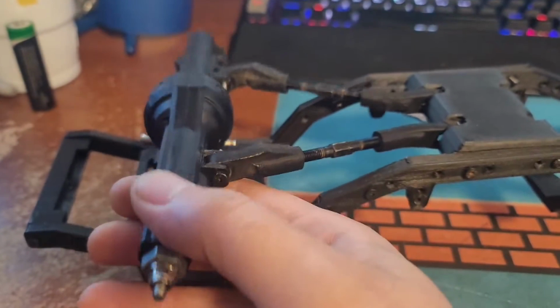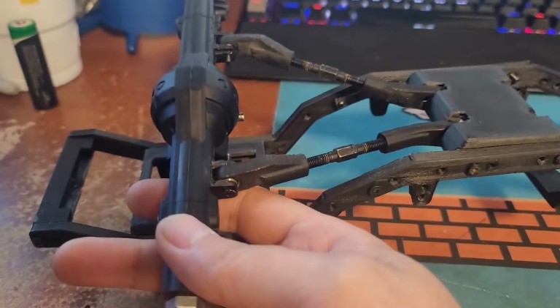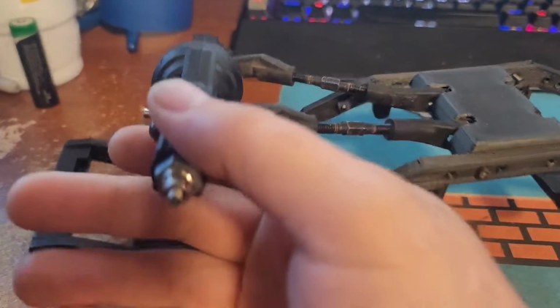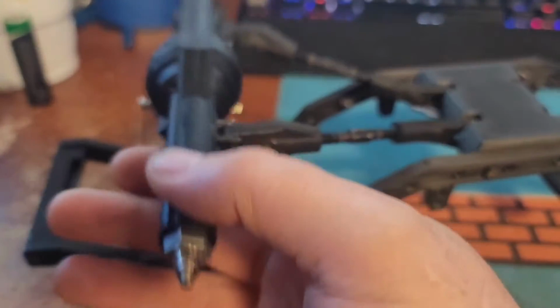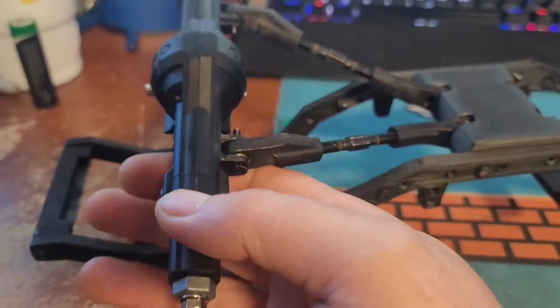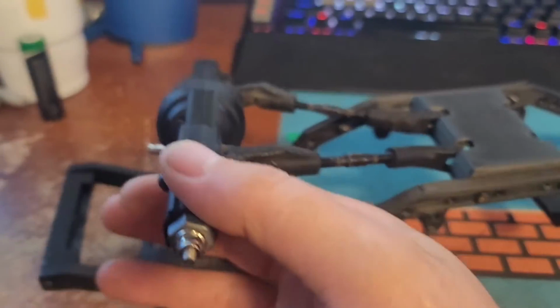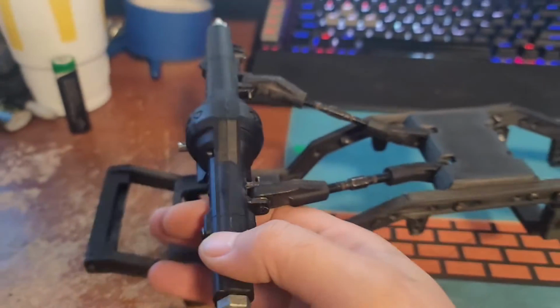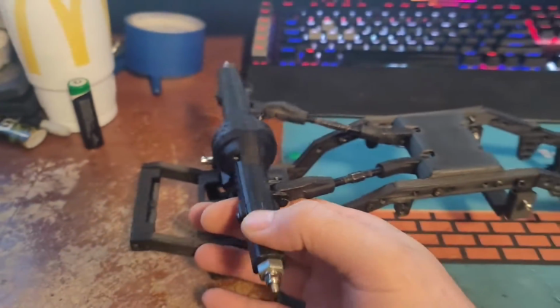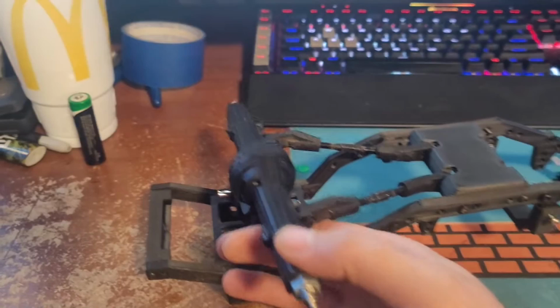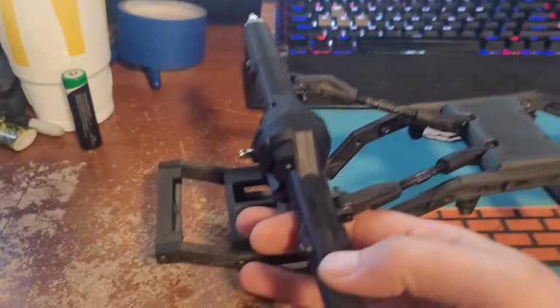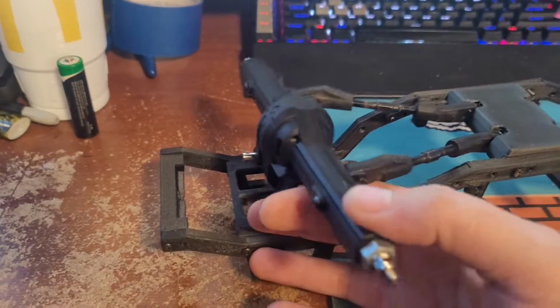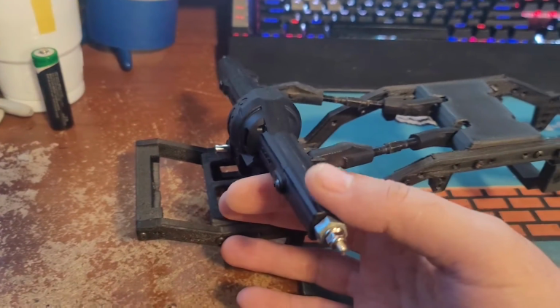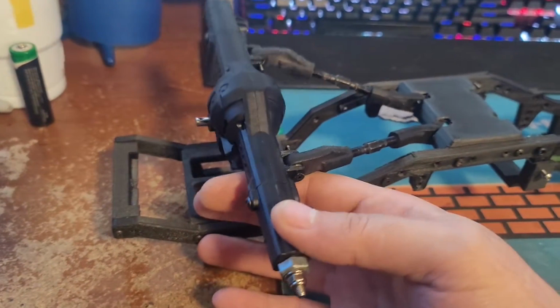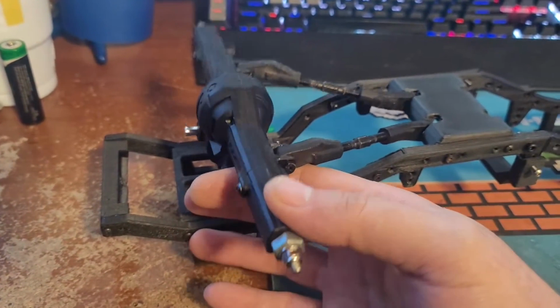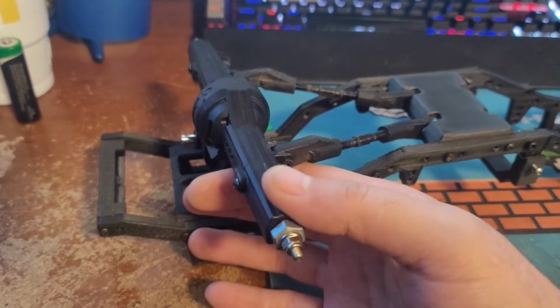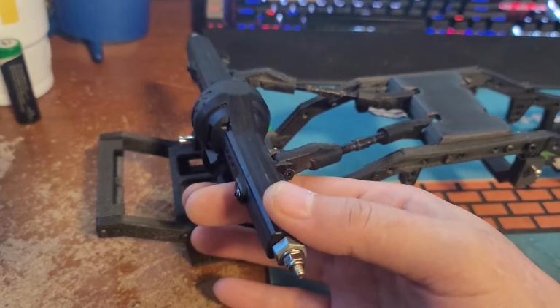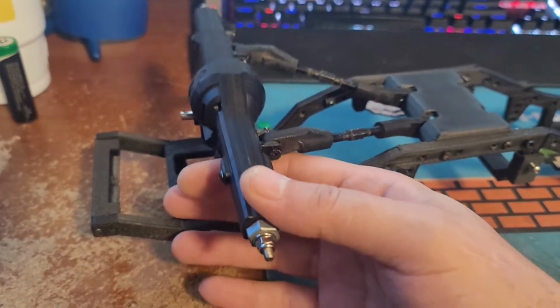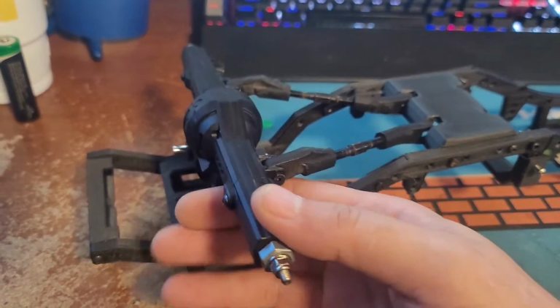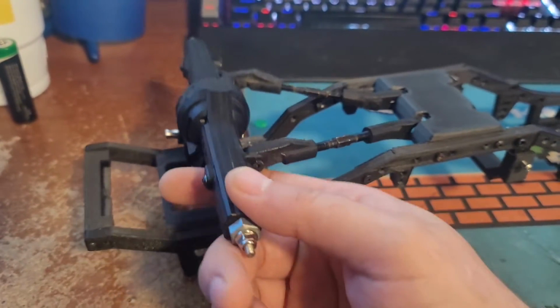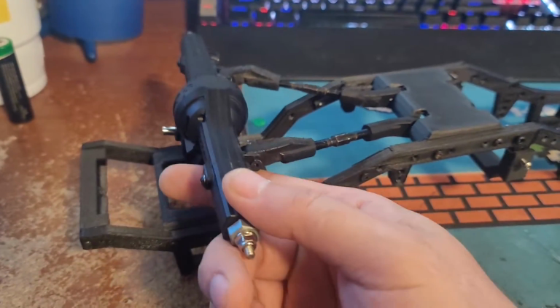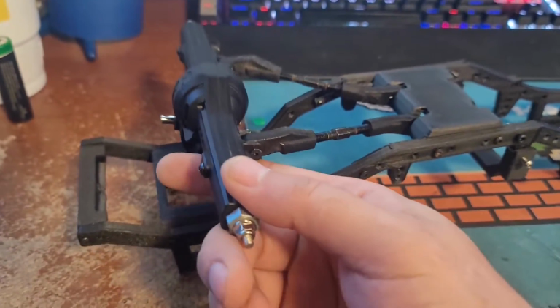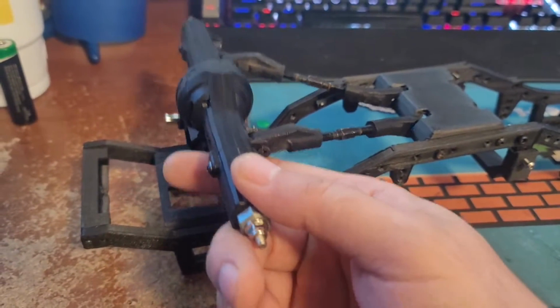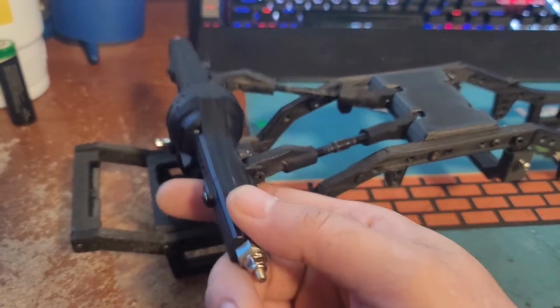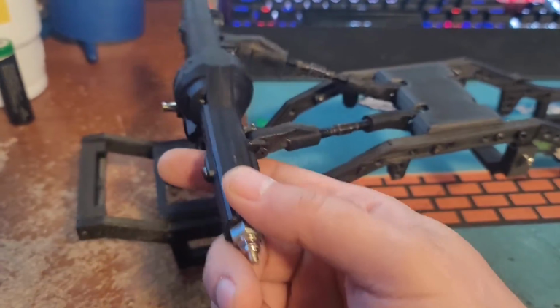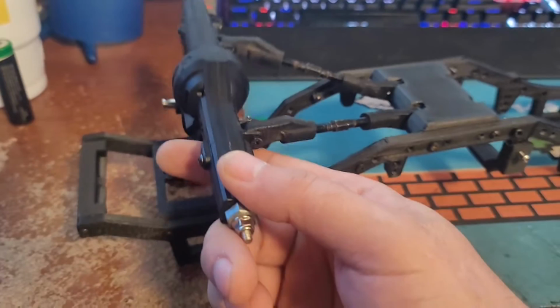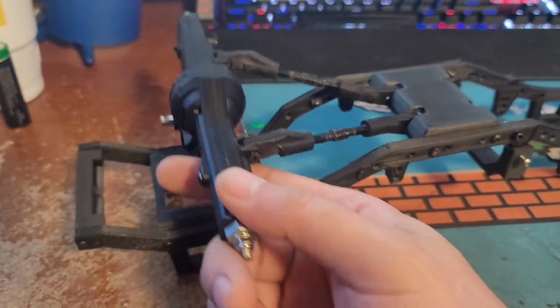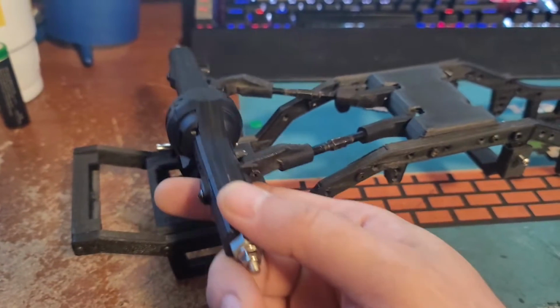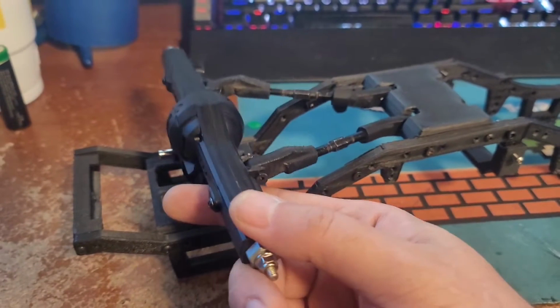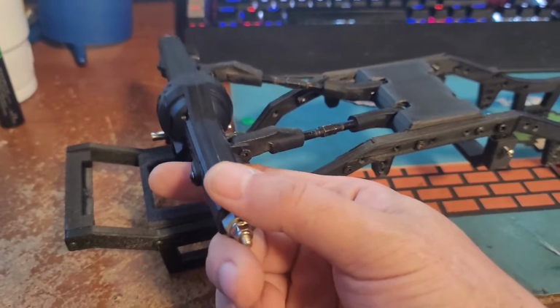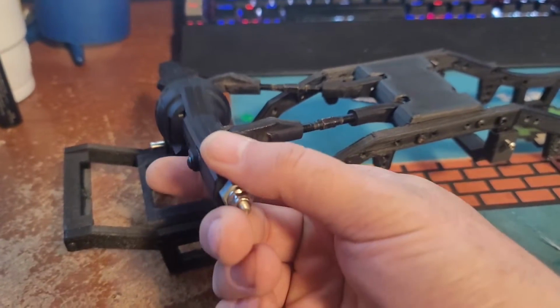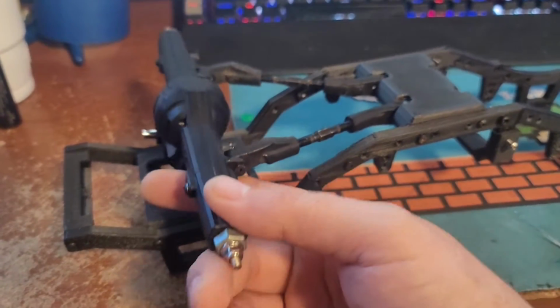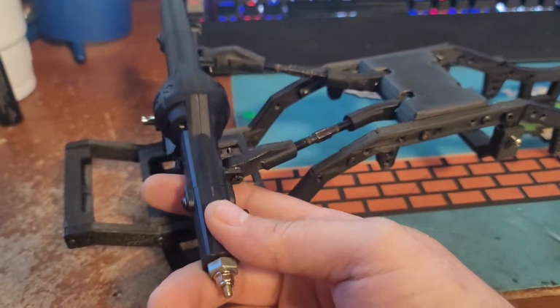It'll twist a little bit still because you're going to have suspension, and you want it to twist a little bit. But it'll stabilize the axle so it won't be flopping all over the place when you're trying to climb over stuff.